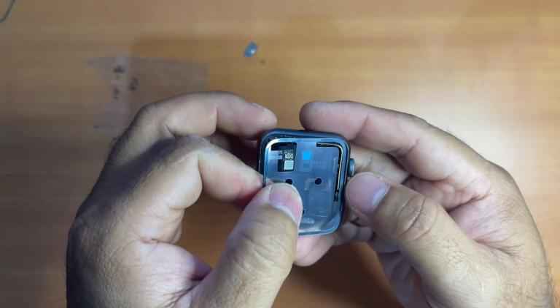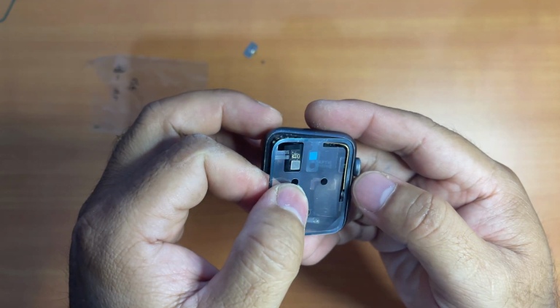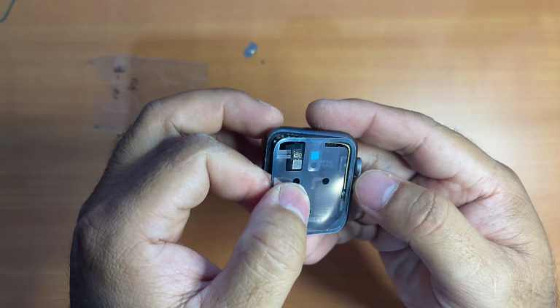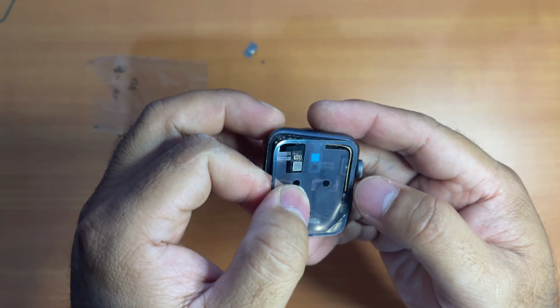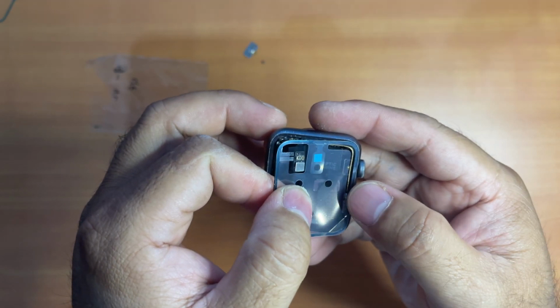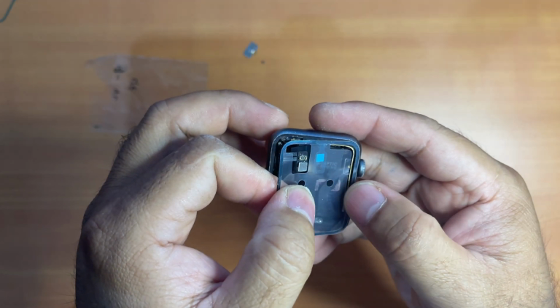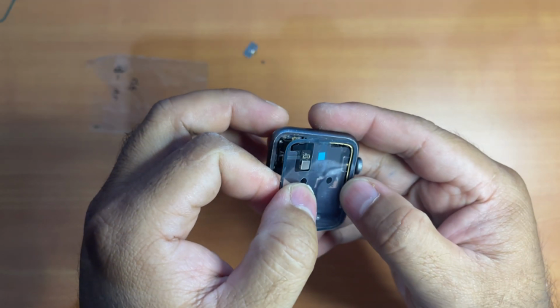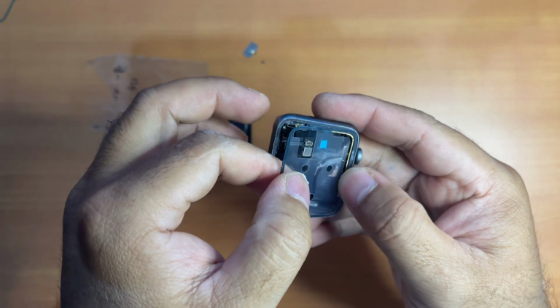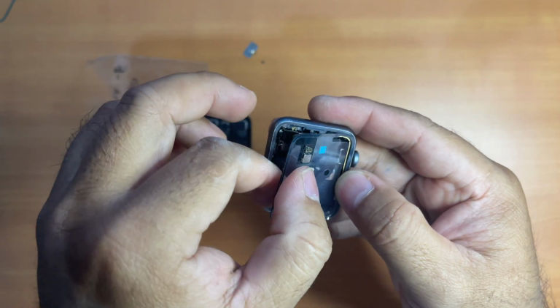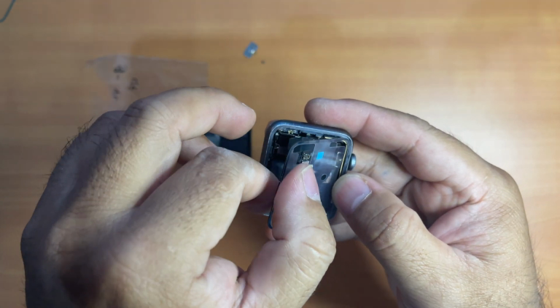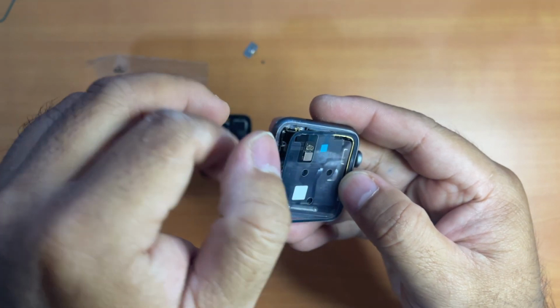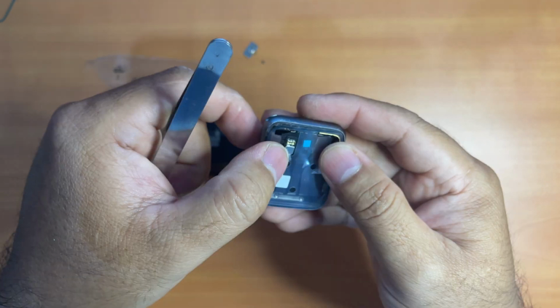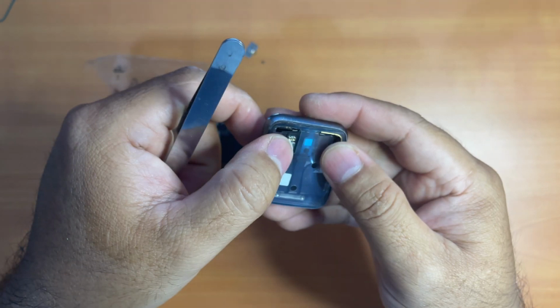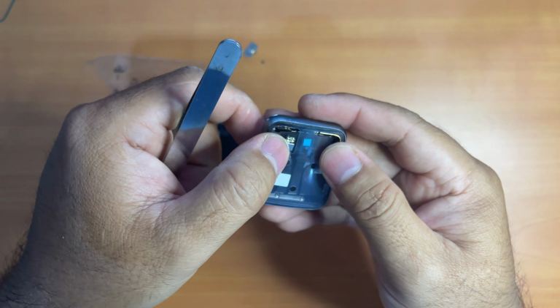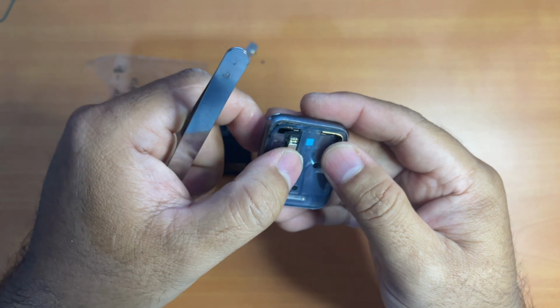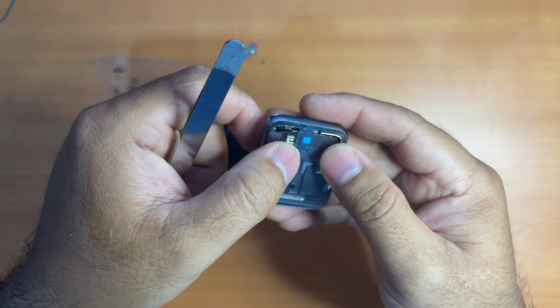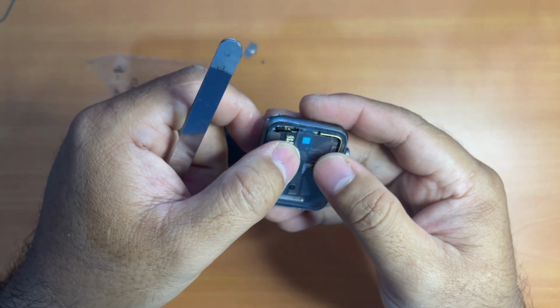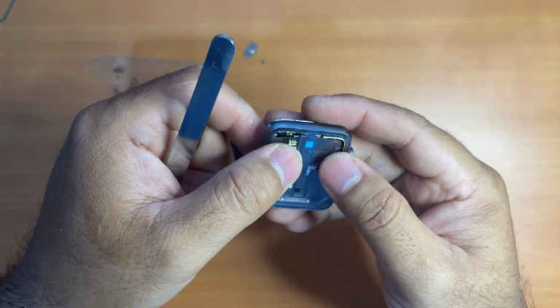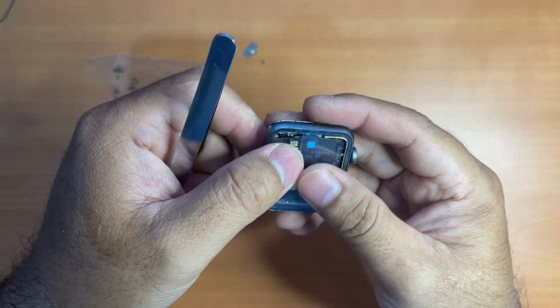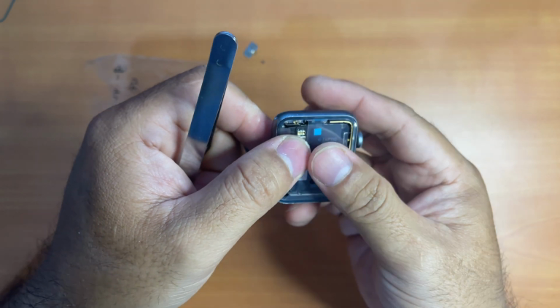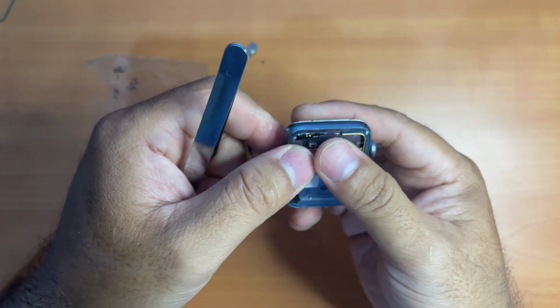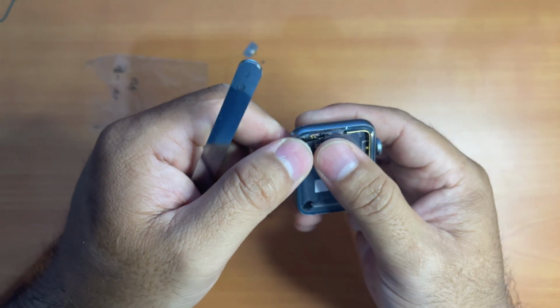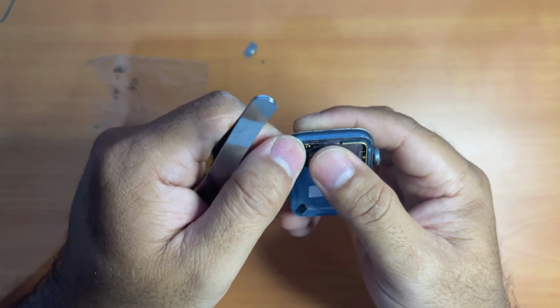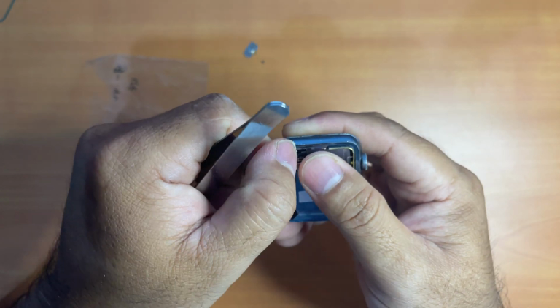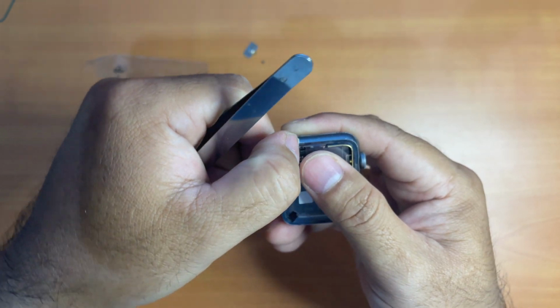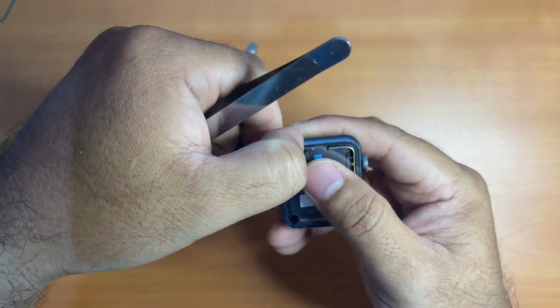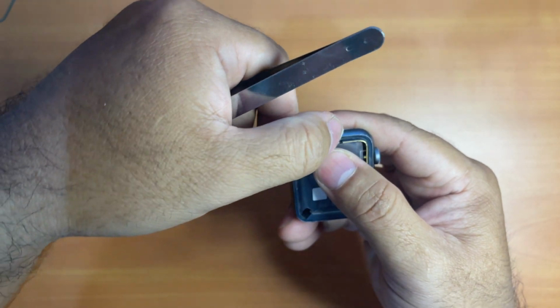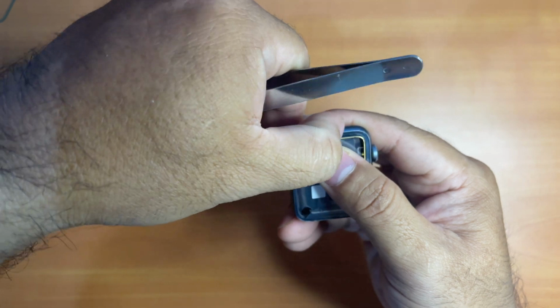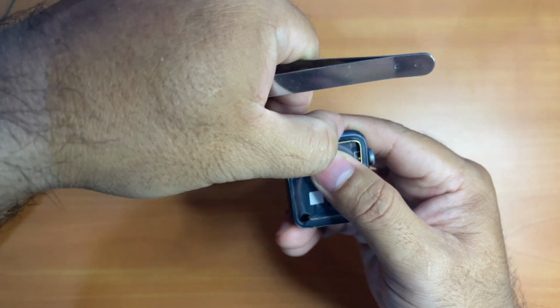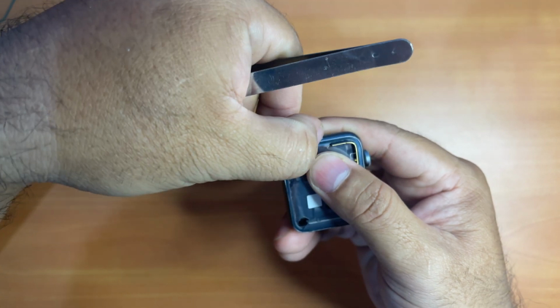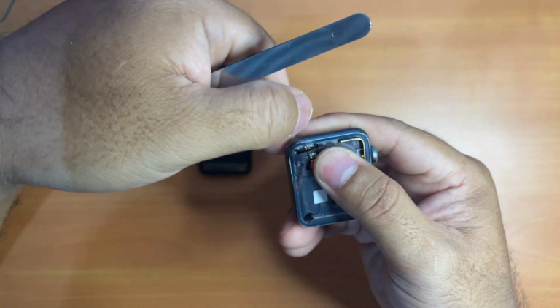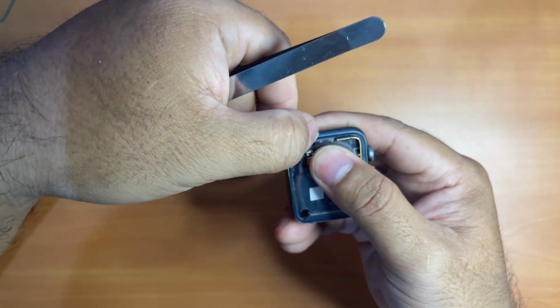Gently and carefully align the adhesive to fit its place. You have to do it slowly, otherwise you will misalign the adhesive and there won't be a proper seal when you put the screen back.